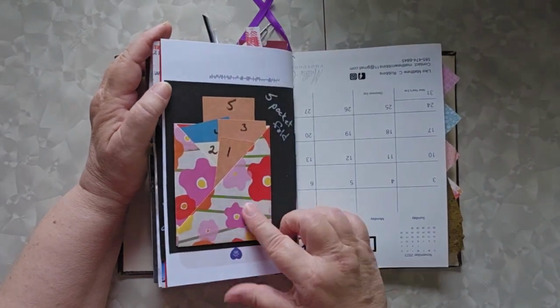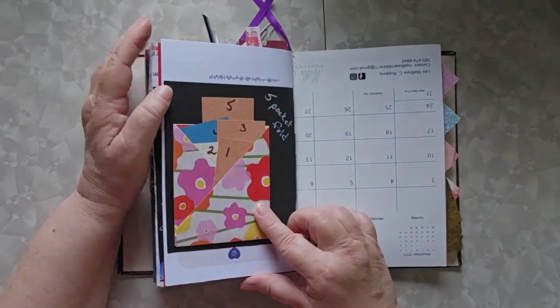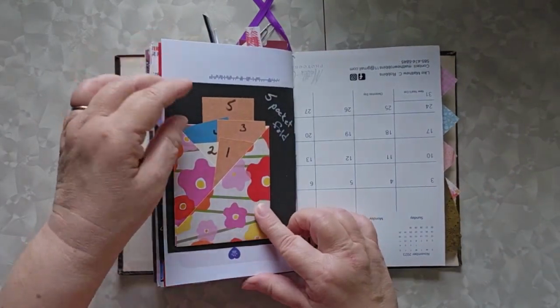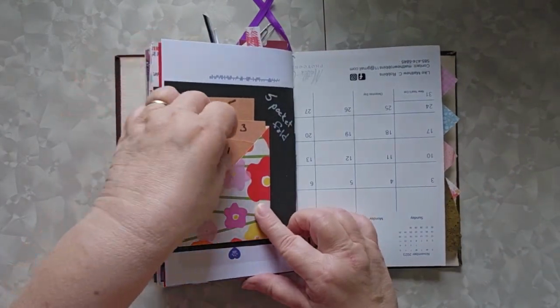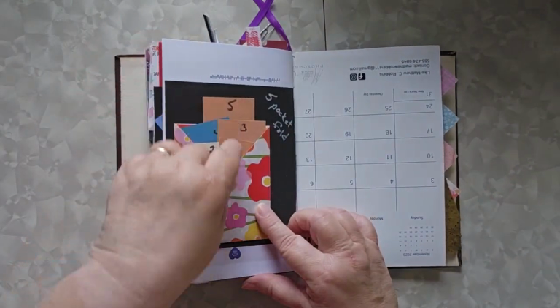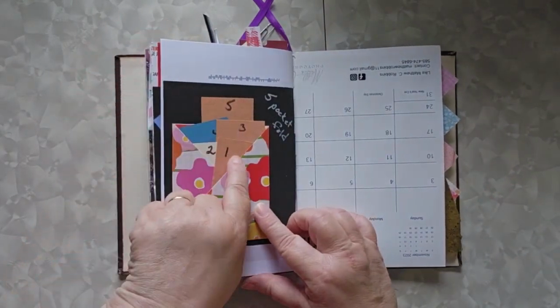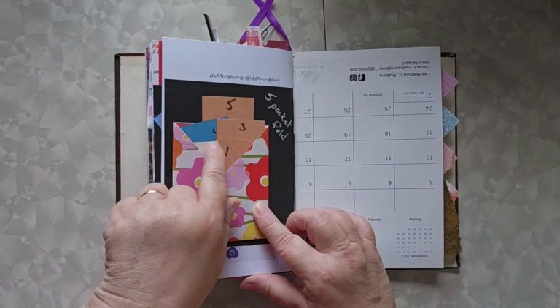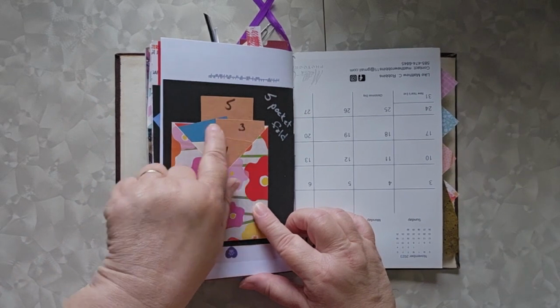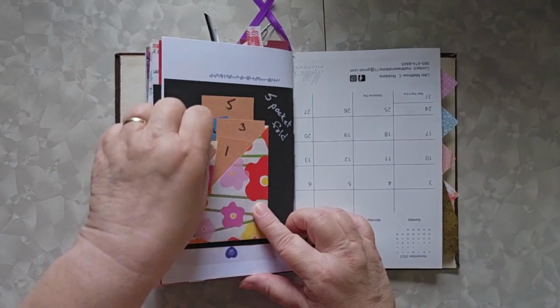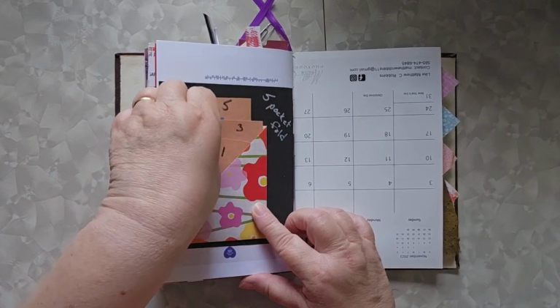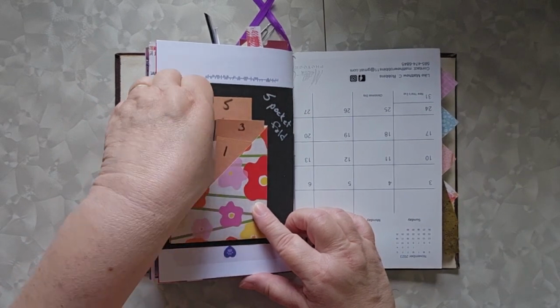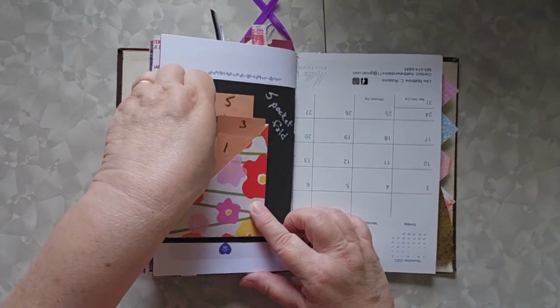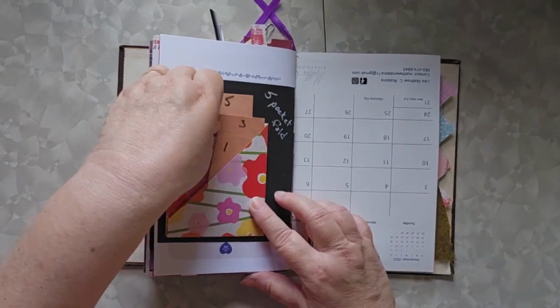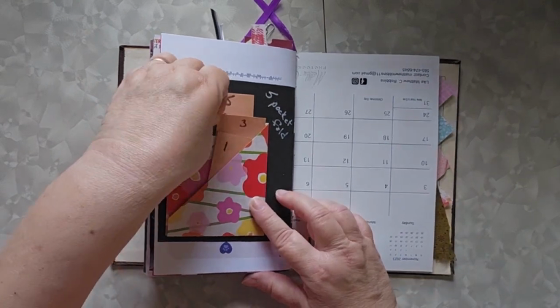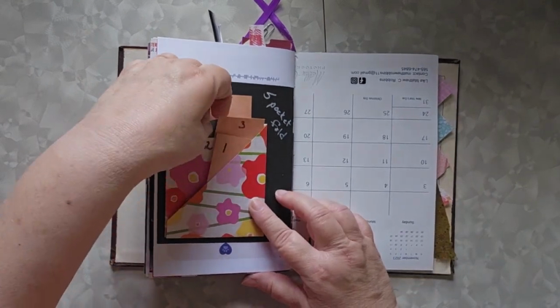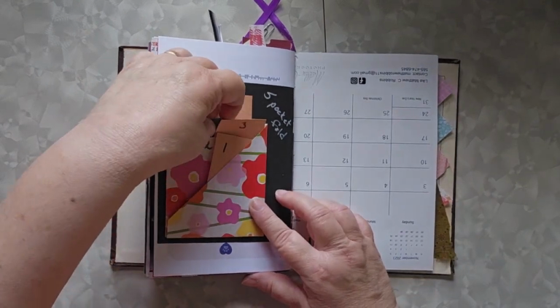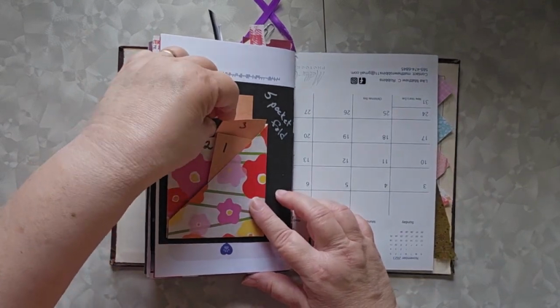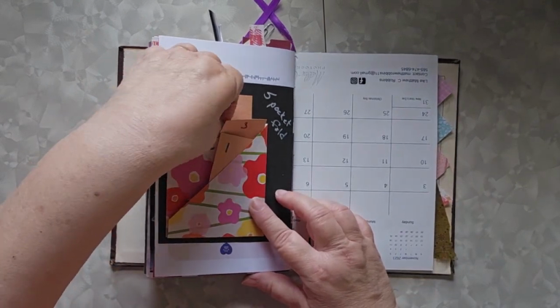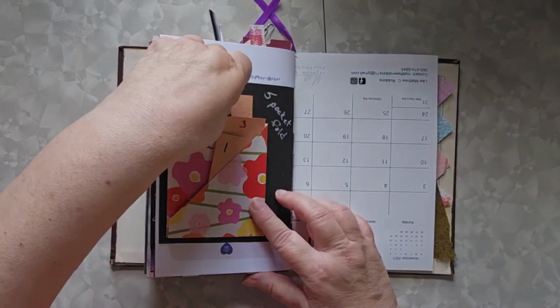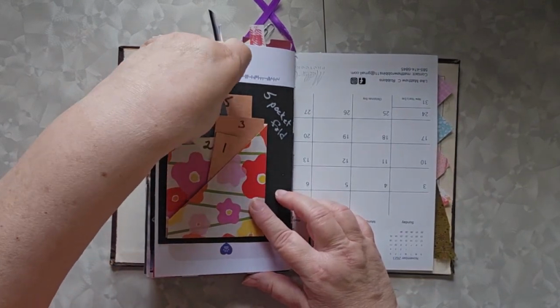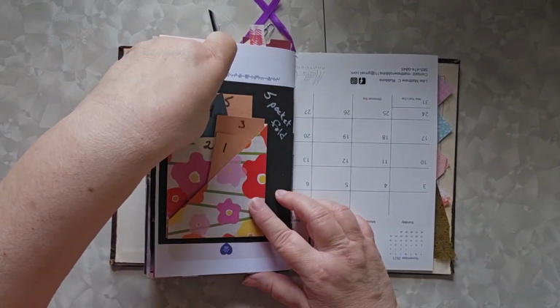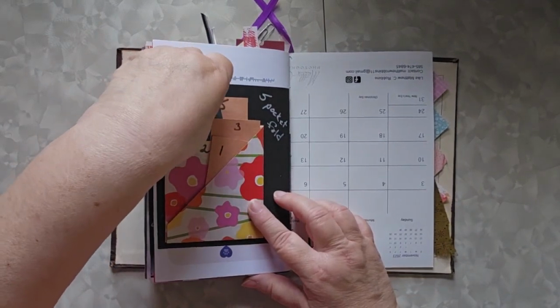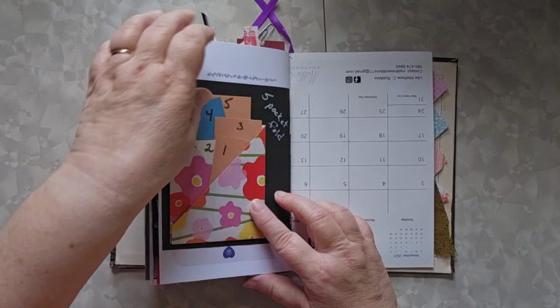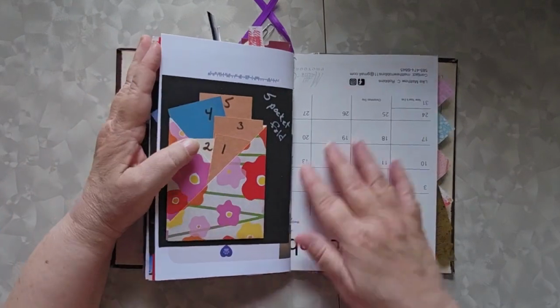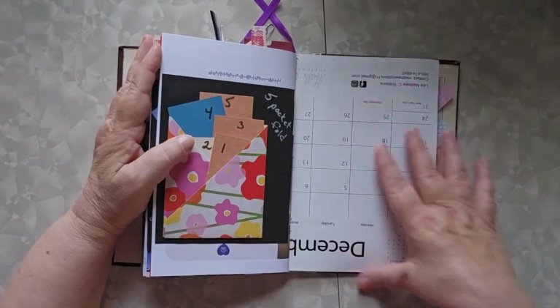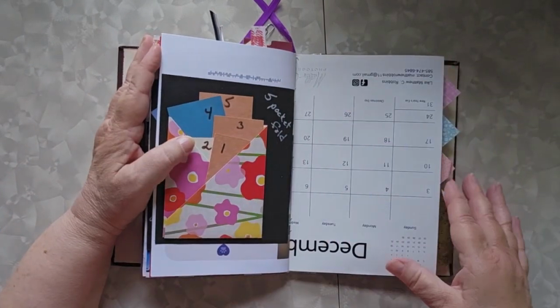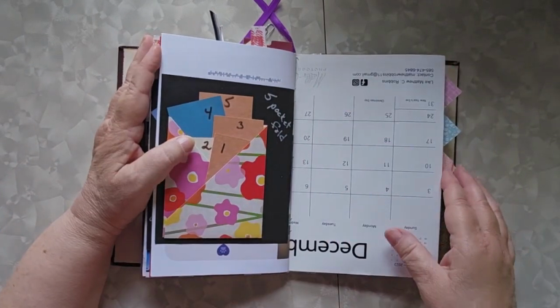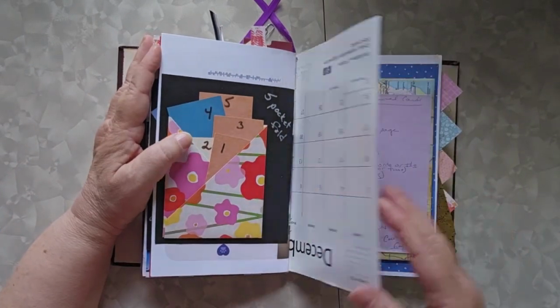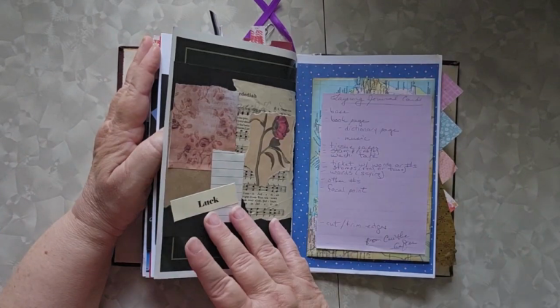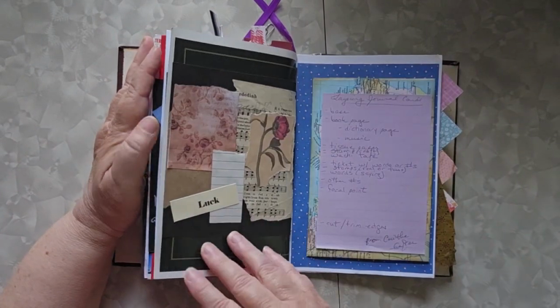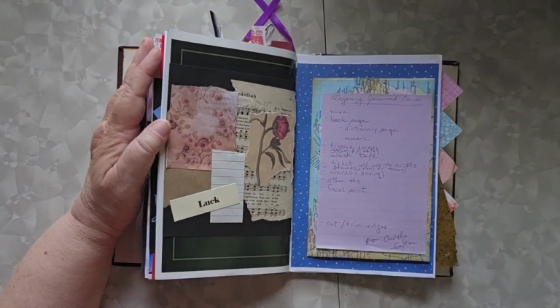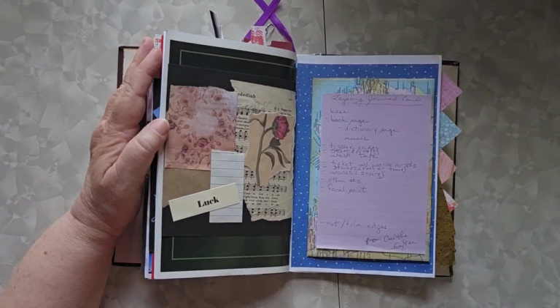This is a five-fold pocket — one, two, three, four, five — just all different places where the pockets are. That's a blank page. I still have some room to add some things.